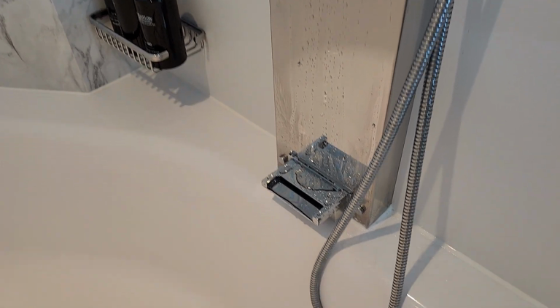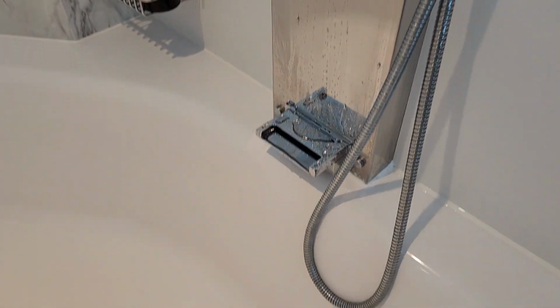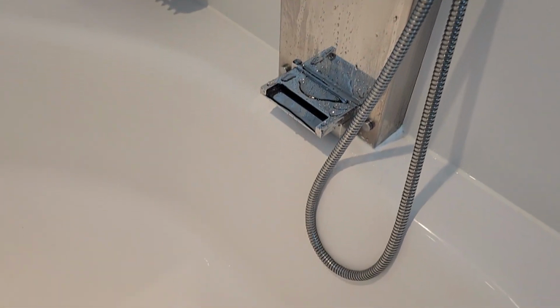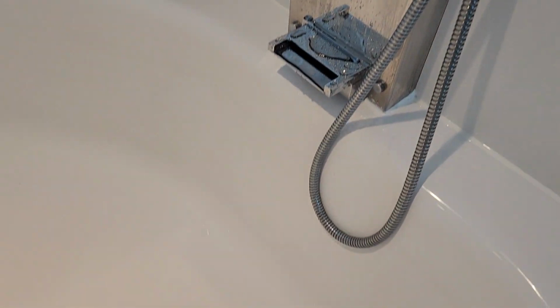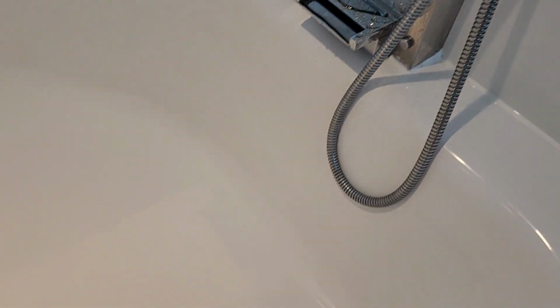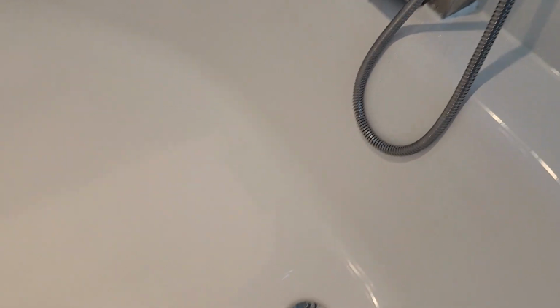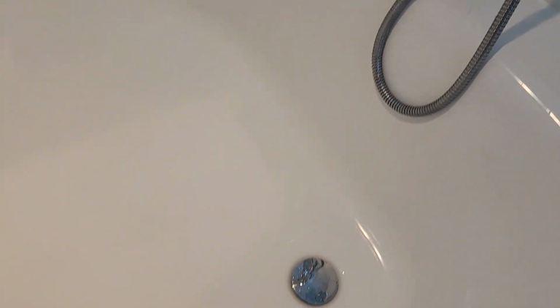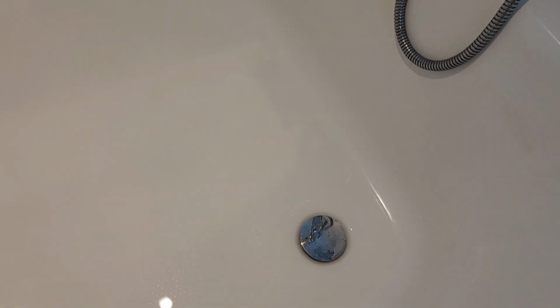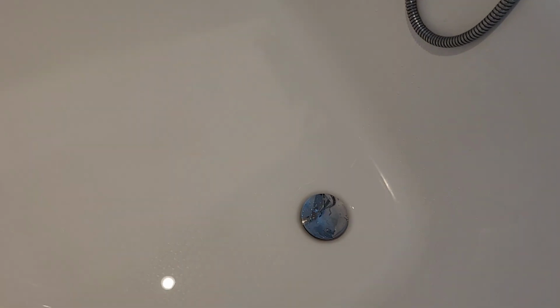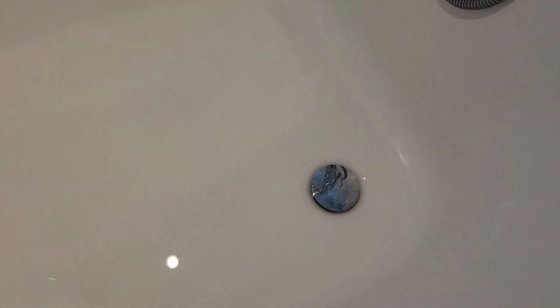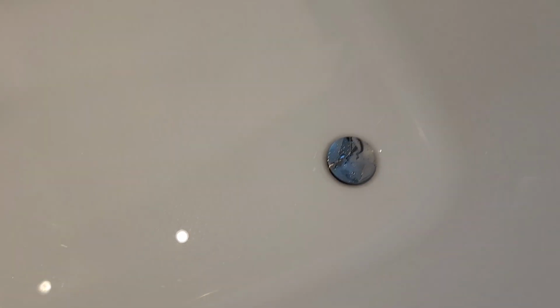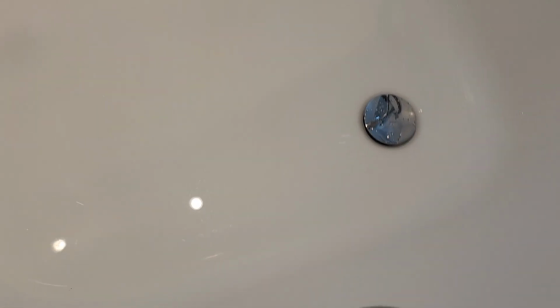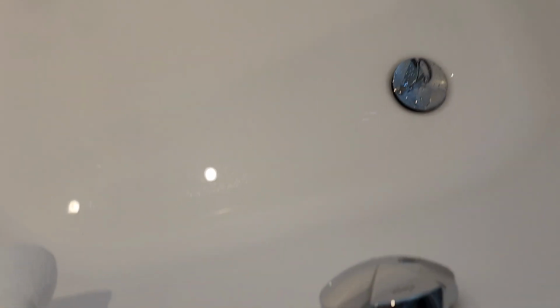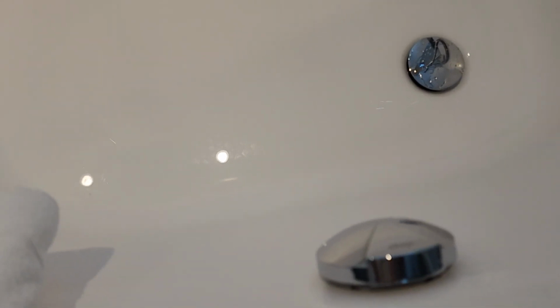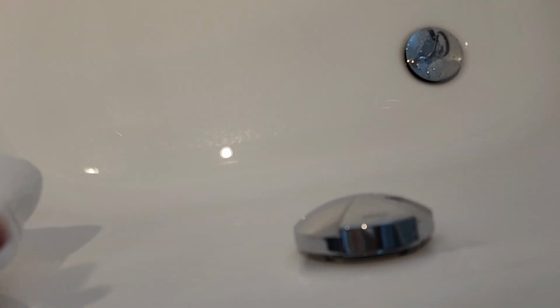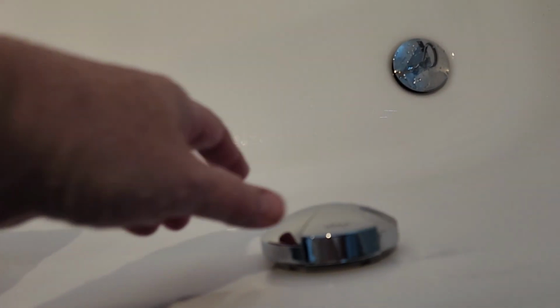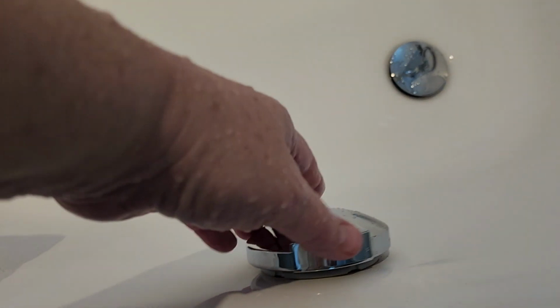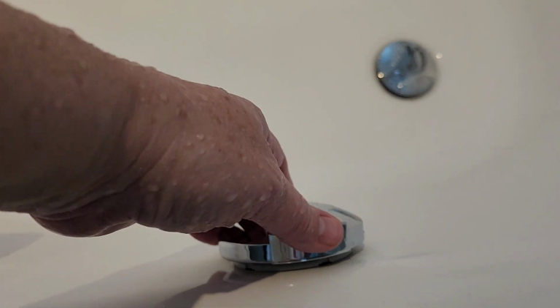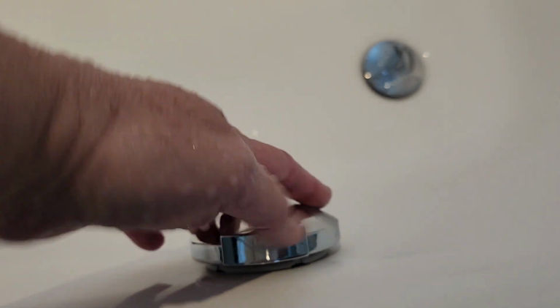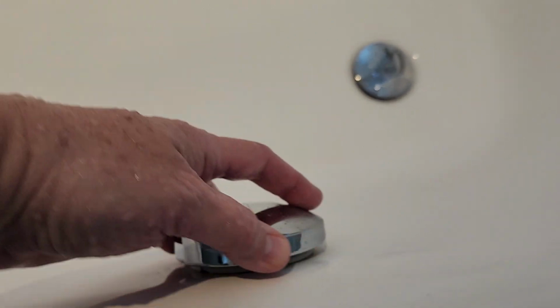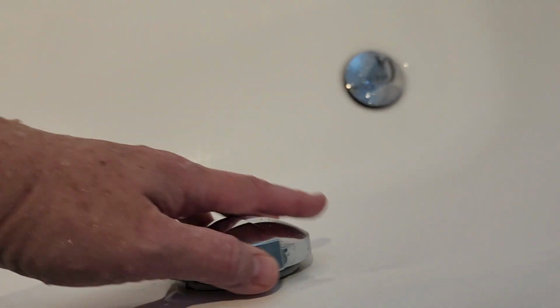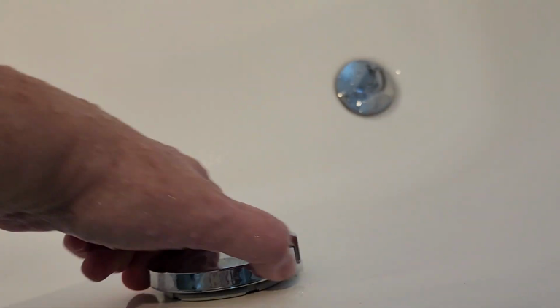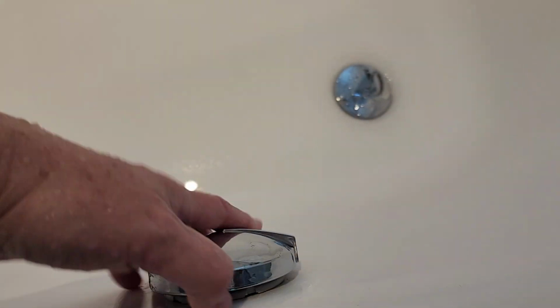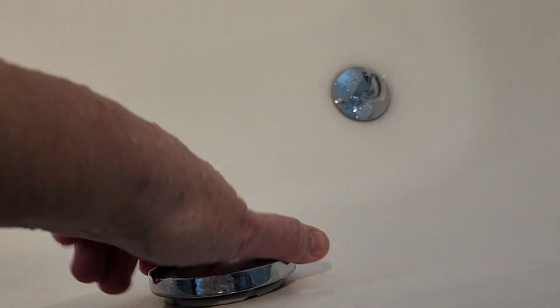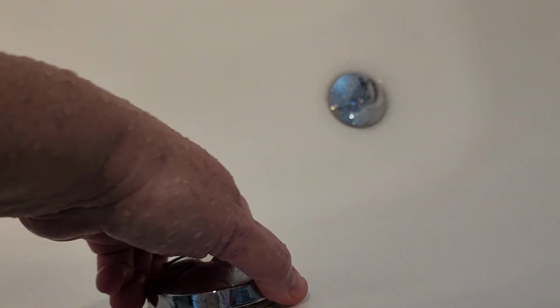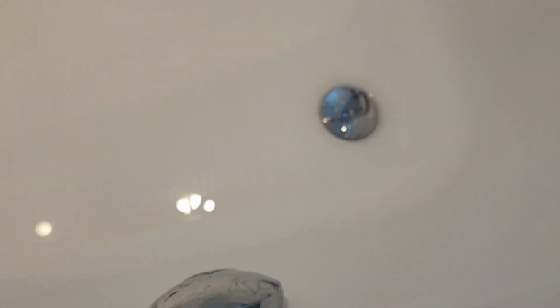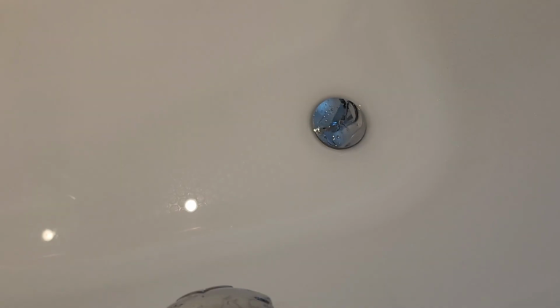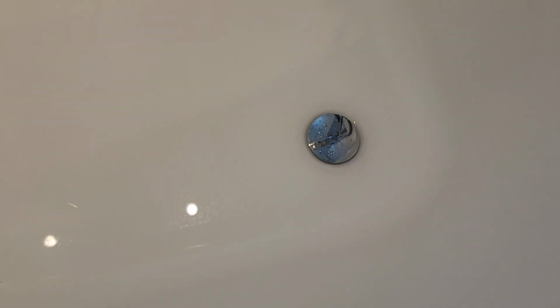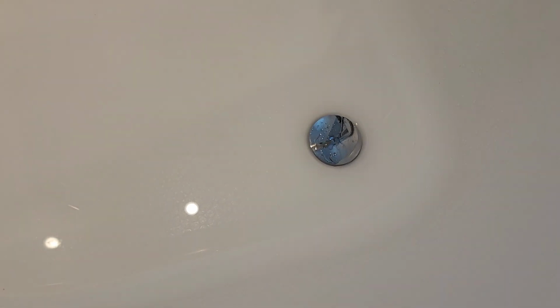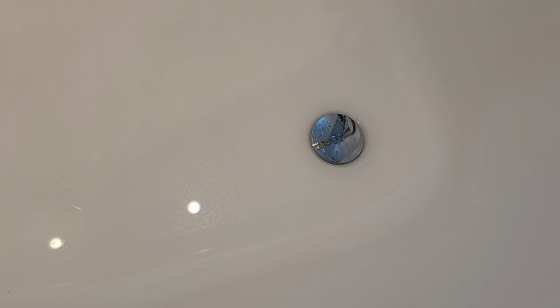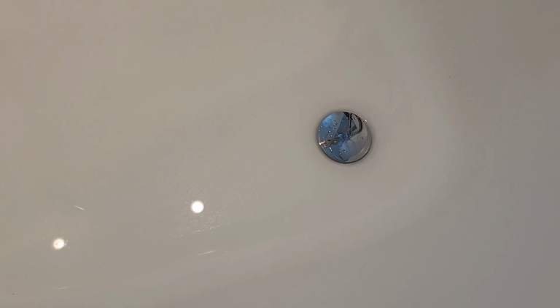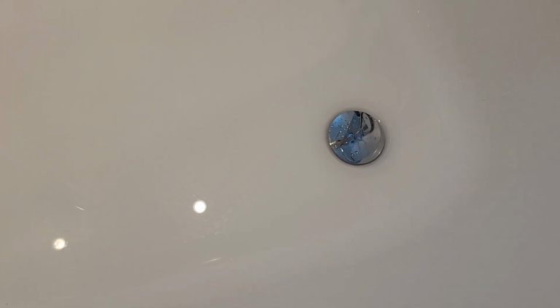If you want to plug the tub to fill it up, you go down here and turn this knob and you can see that the plug closes up. Then you just turn it the other way and it opens up.